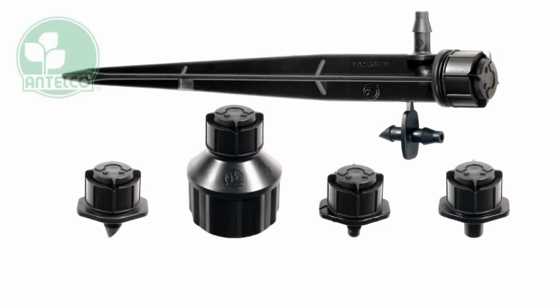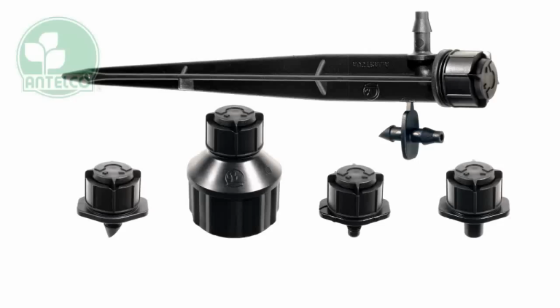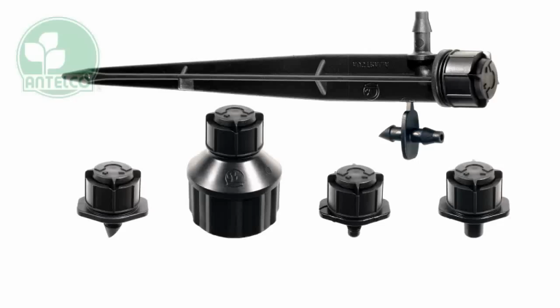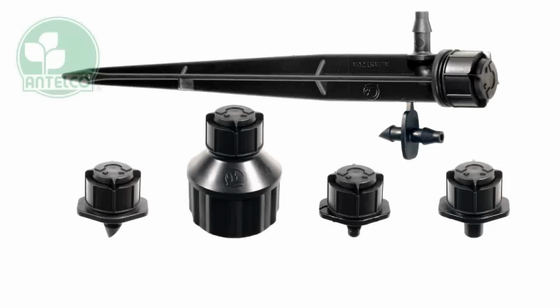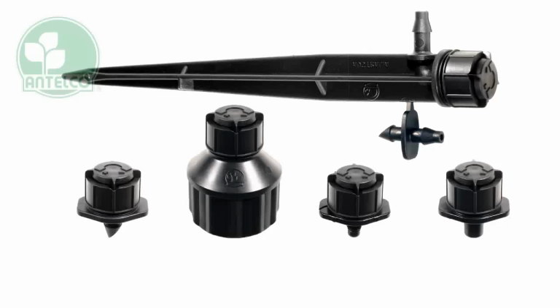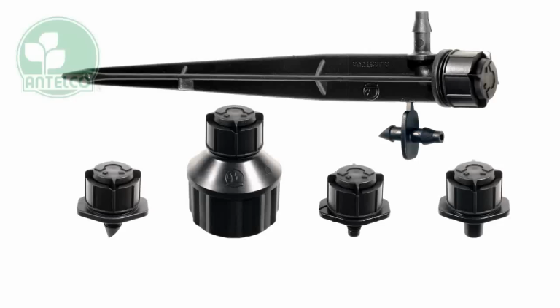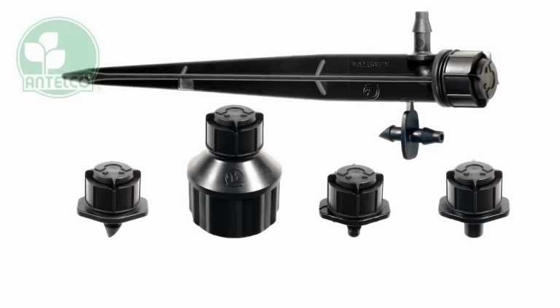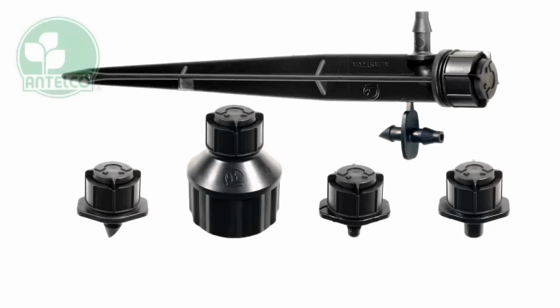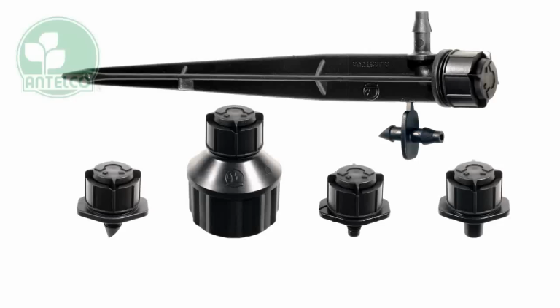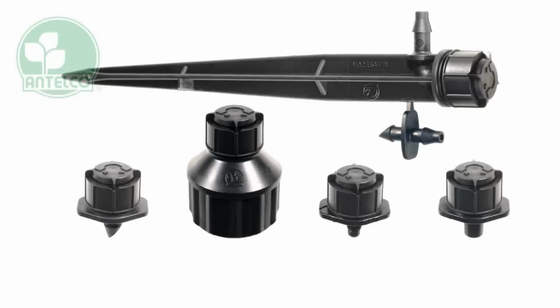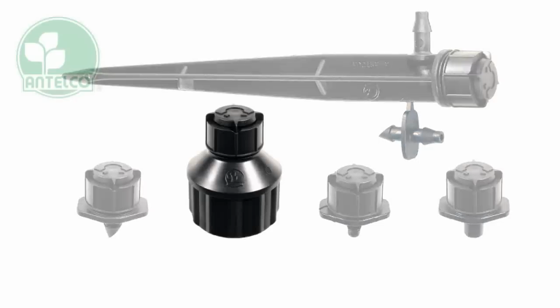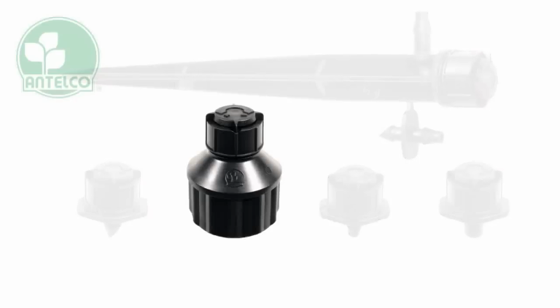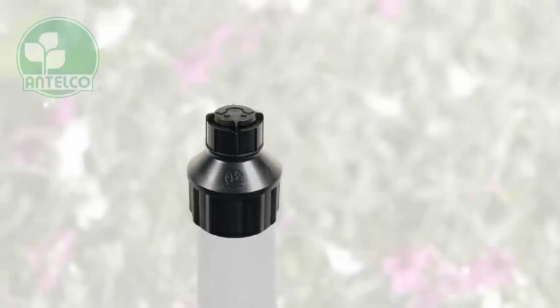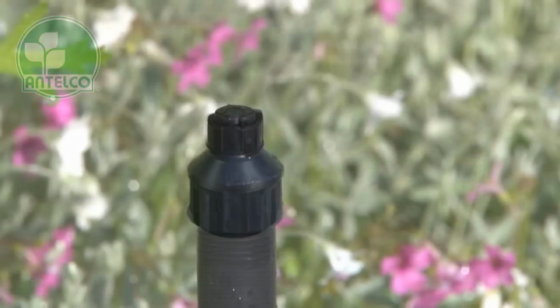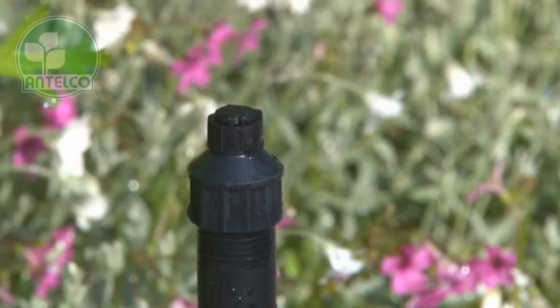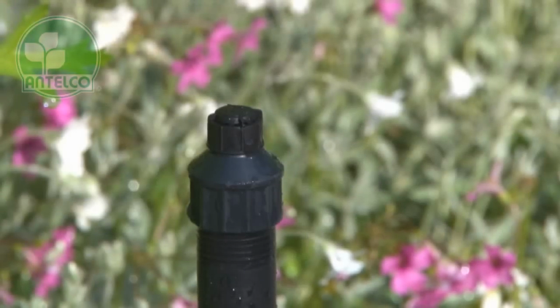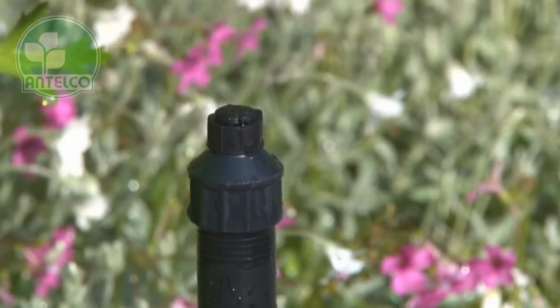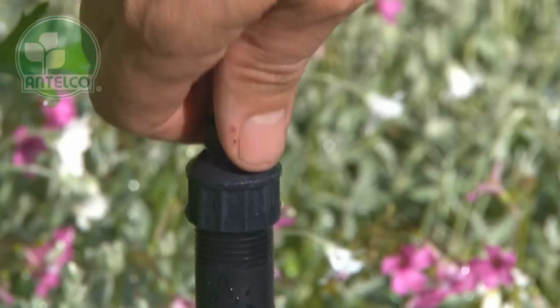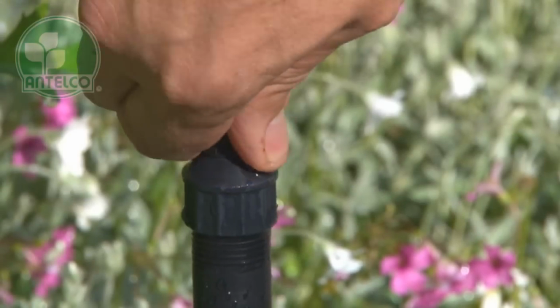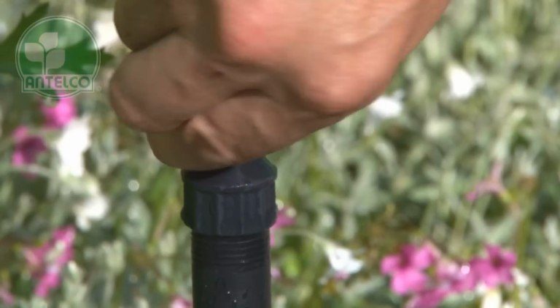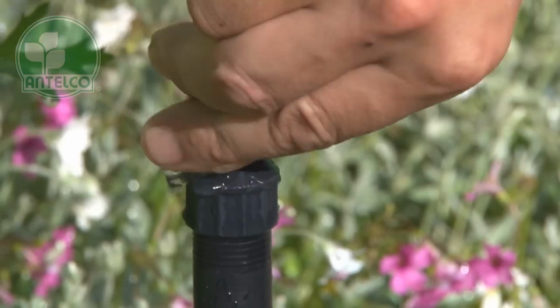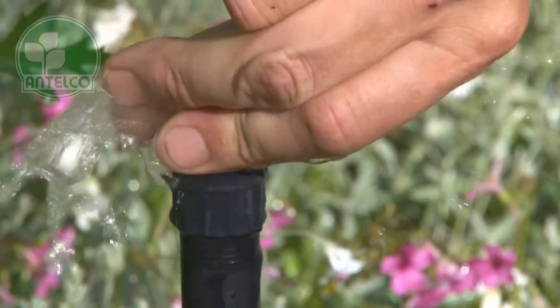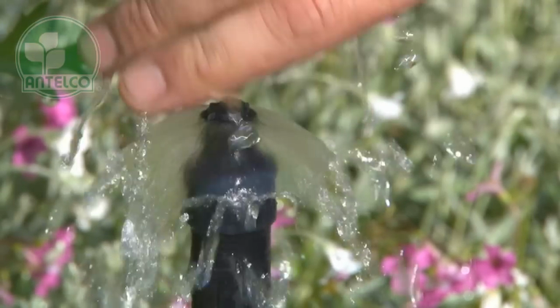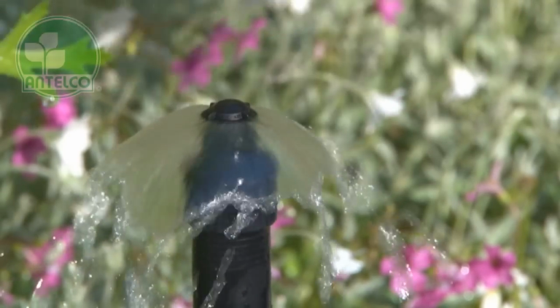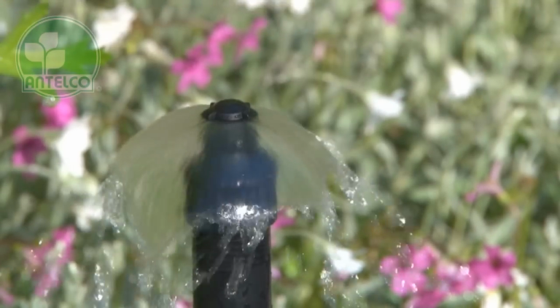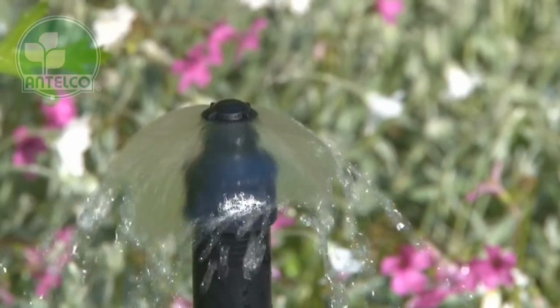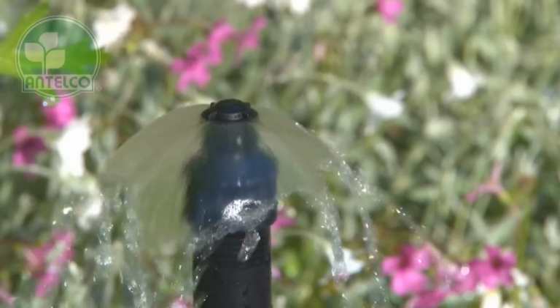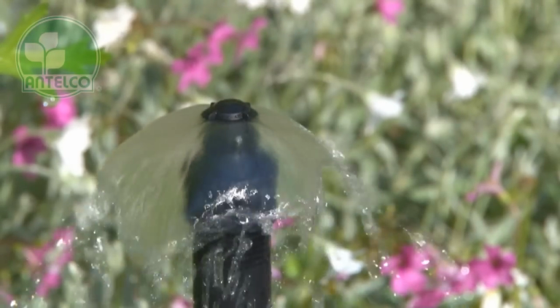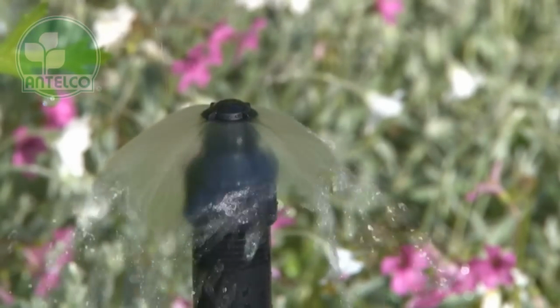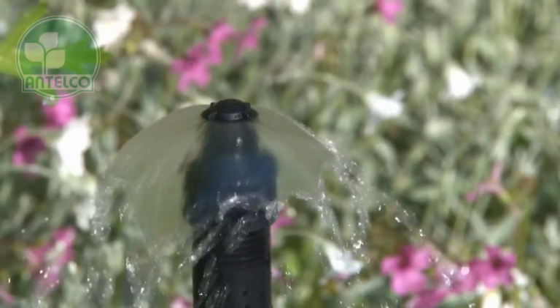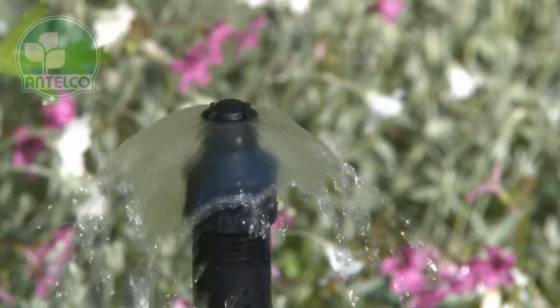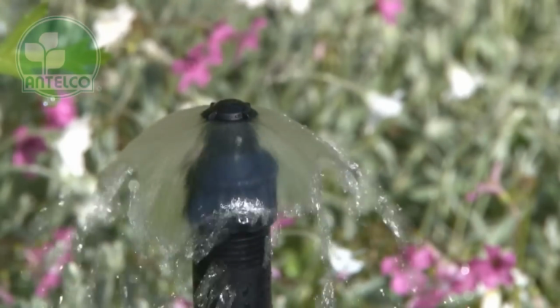Antelco mini-bubblers are a range of high flow emitters which allow for short watering times of street trees and shrubs. Flow rate and coverage can be adjusted by rotating the cap.